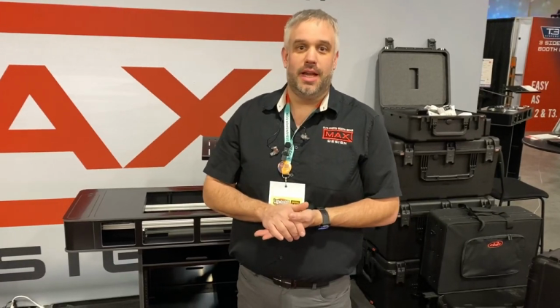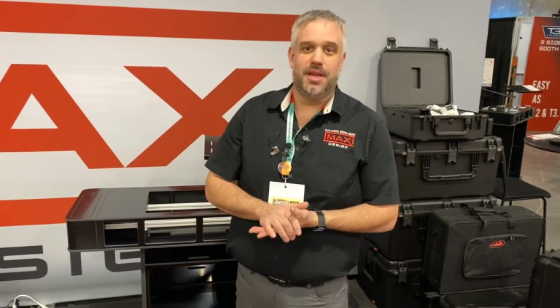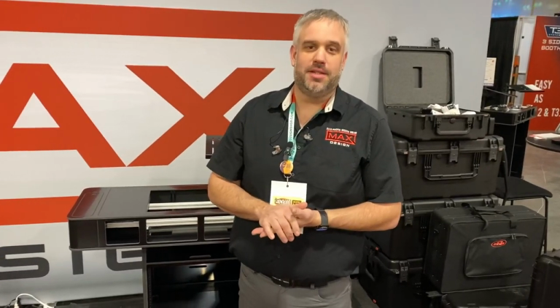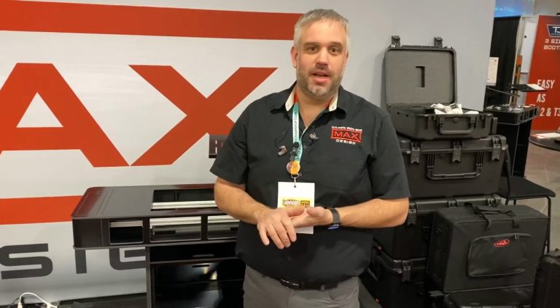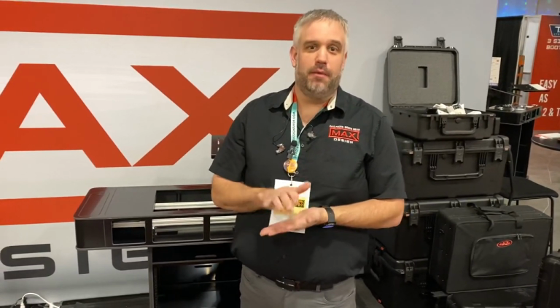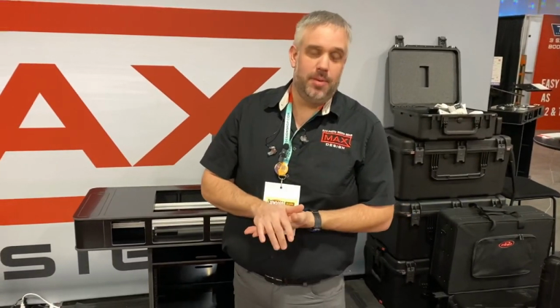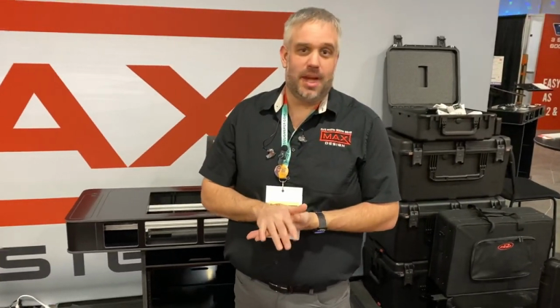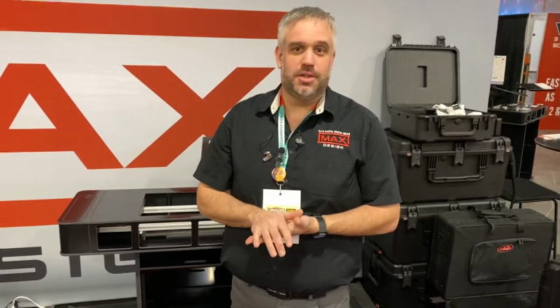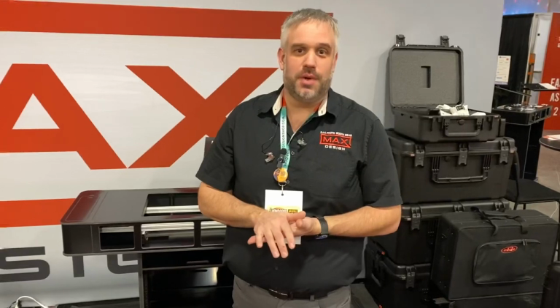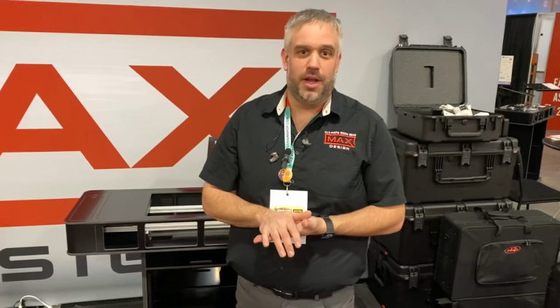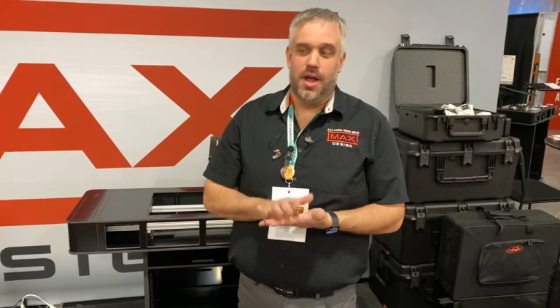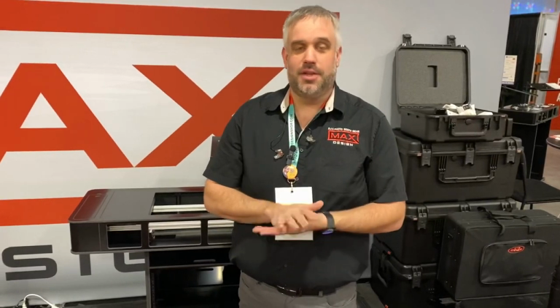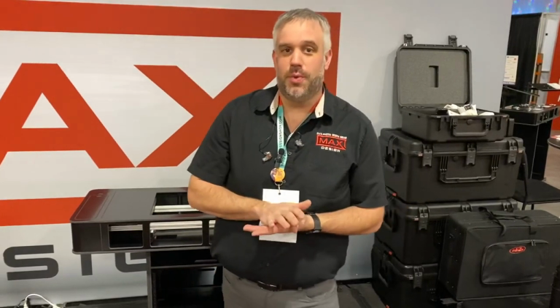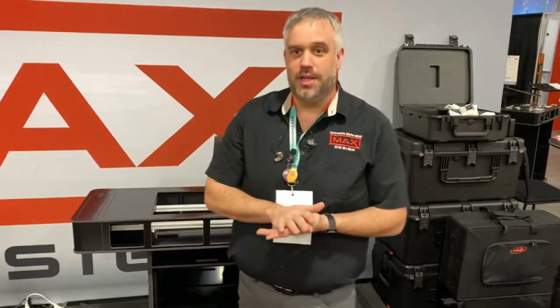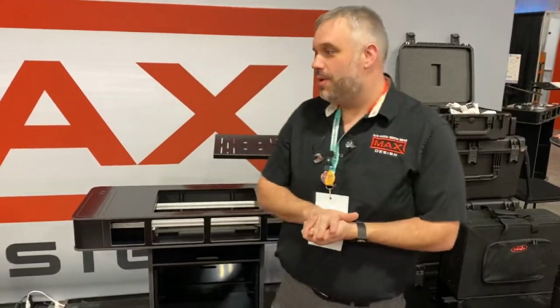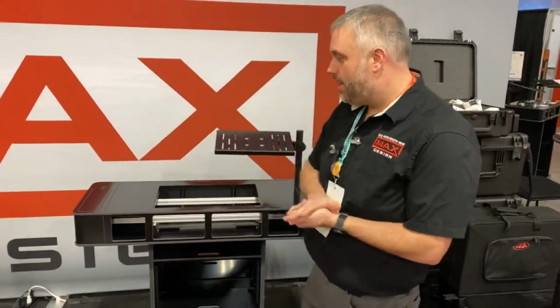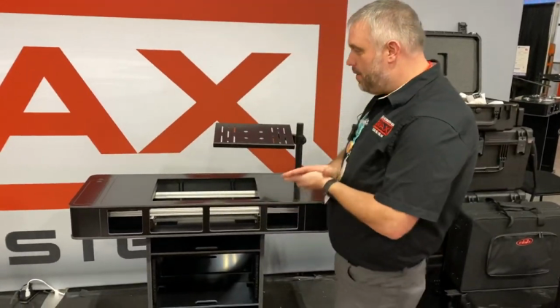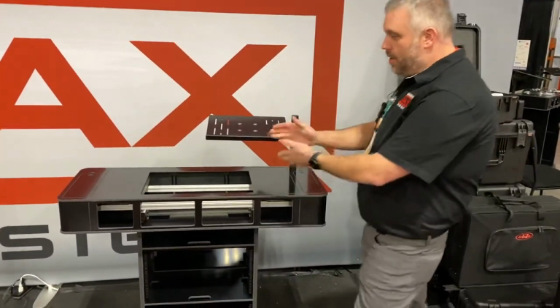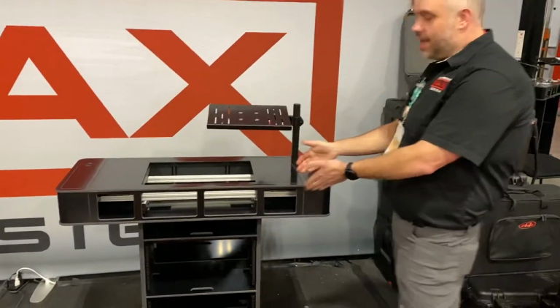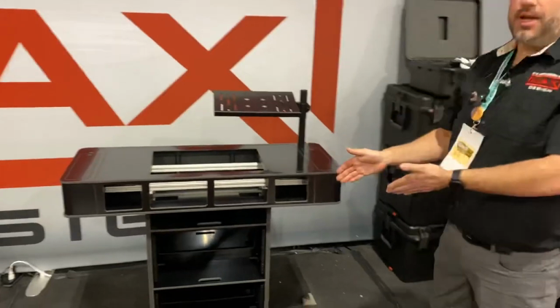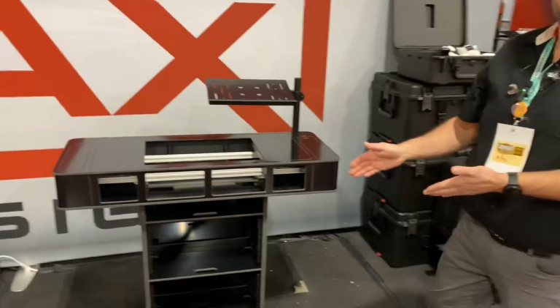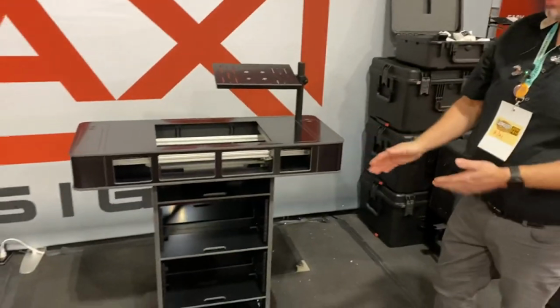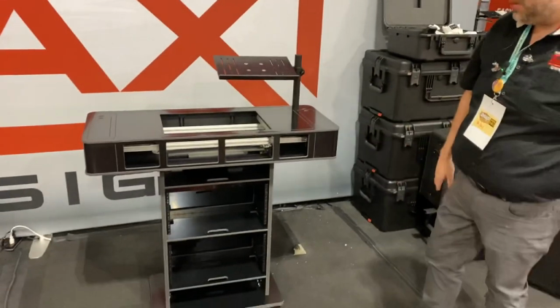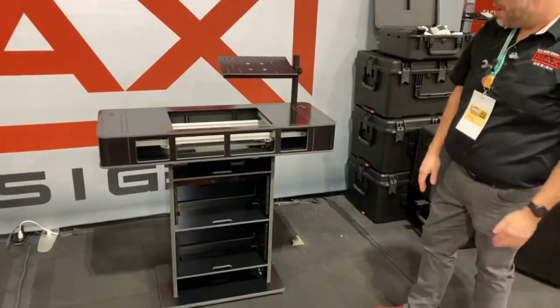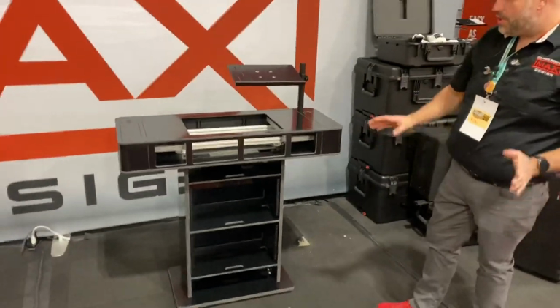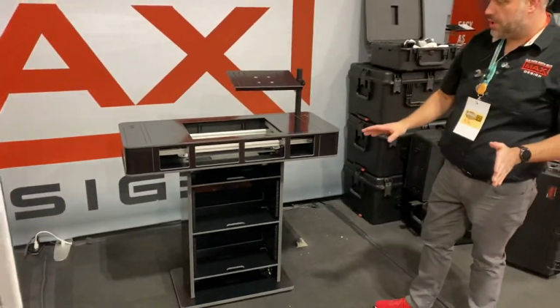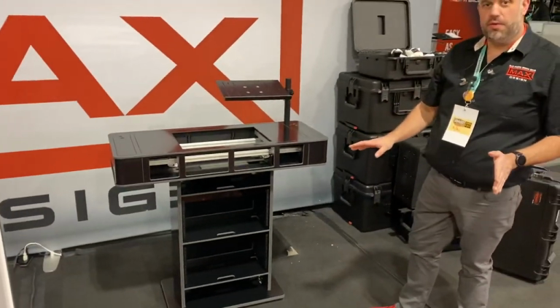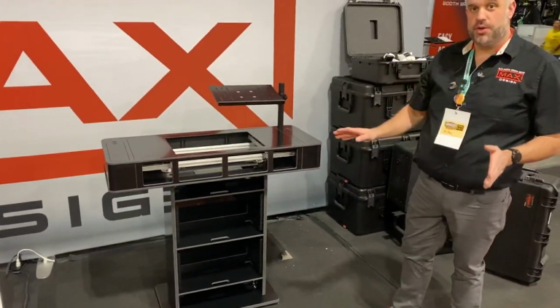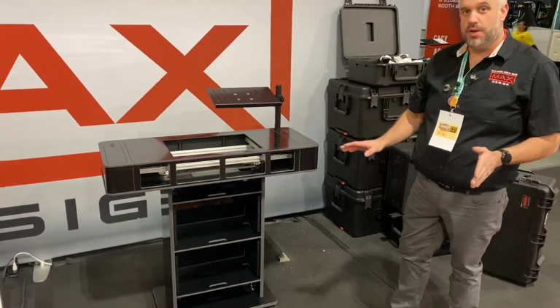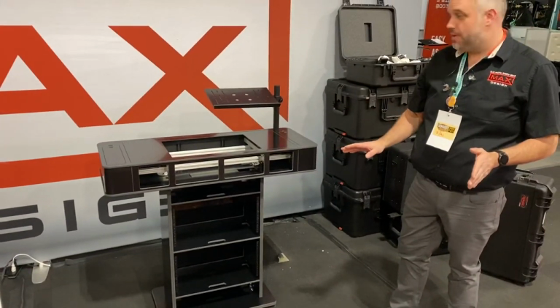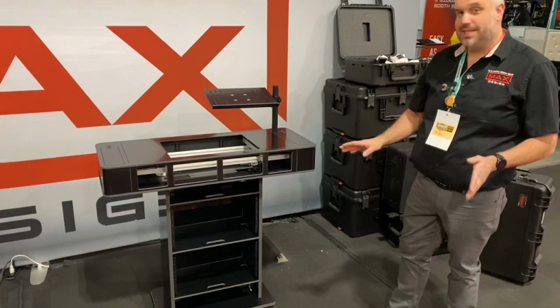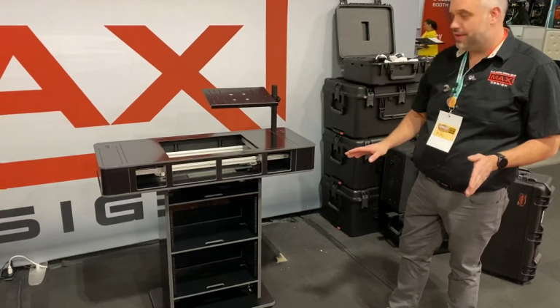Danny Max here with Max Design at PBX MEX 2023. At this show, we released our brand new rack style EJ console. Wanted to do a quick little overview, show you what you can experience and see in this.